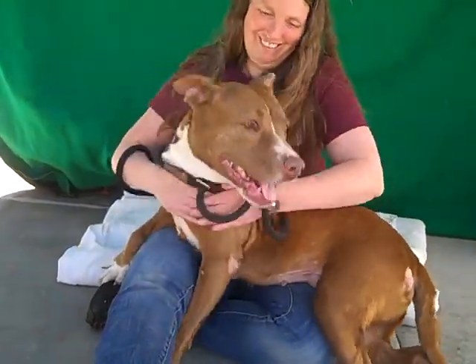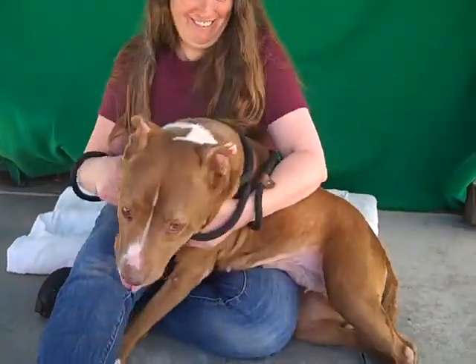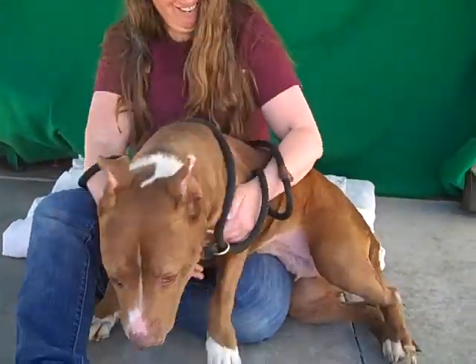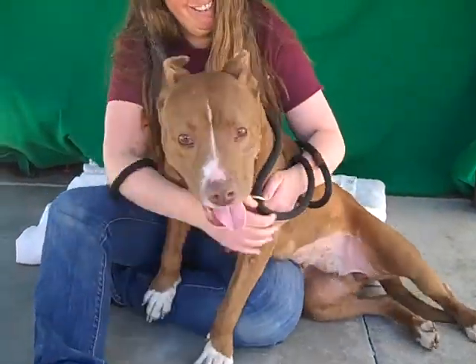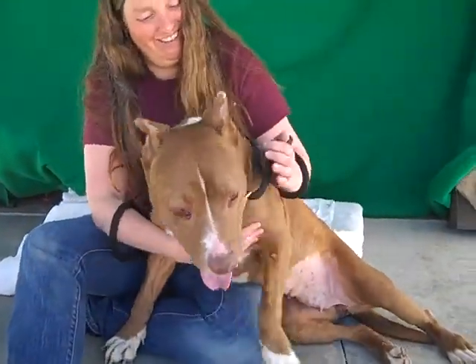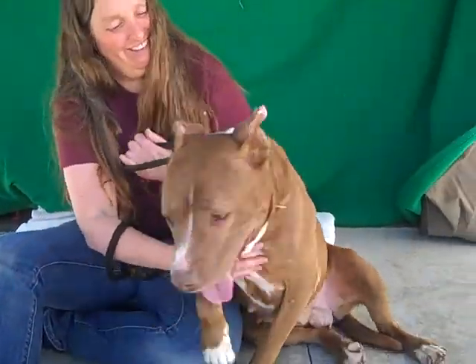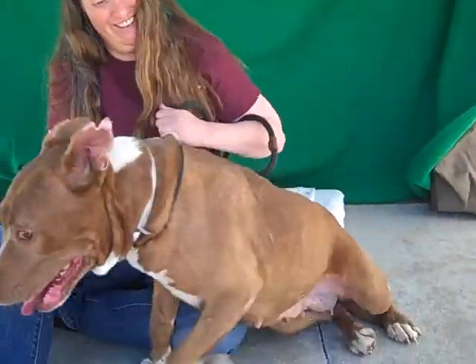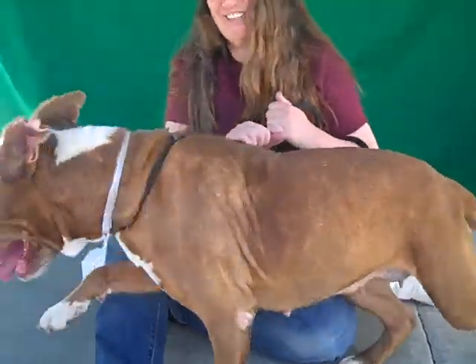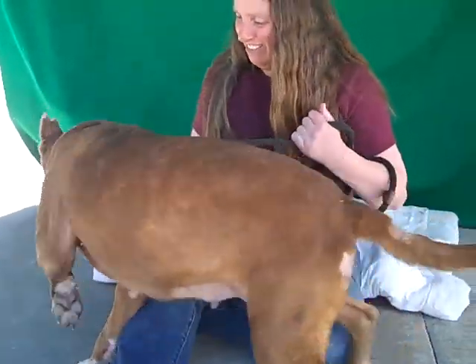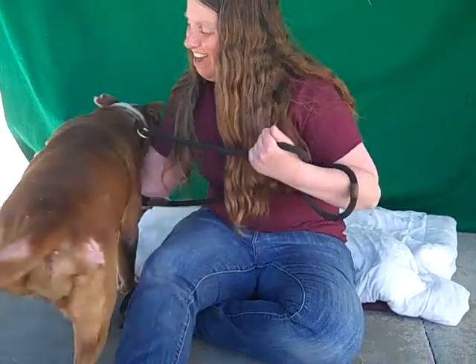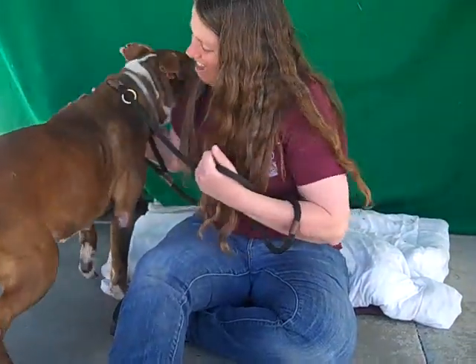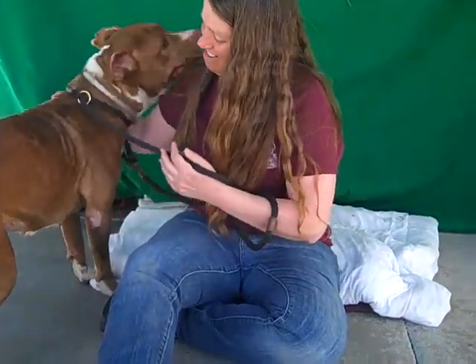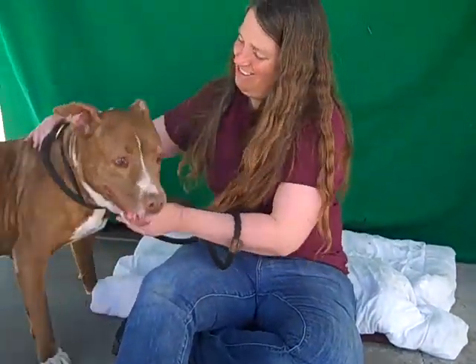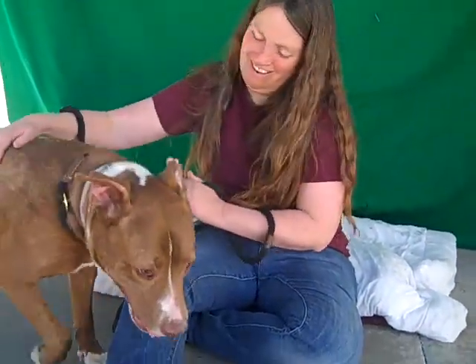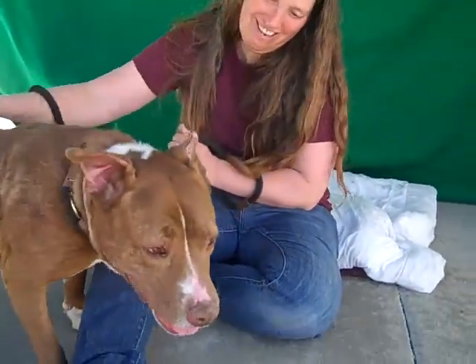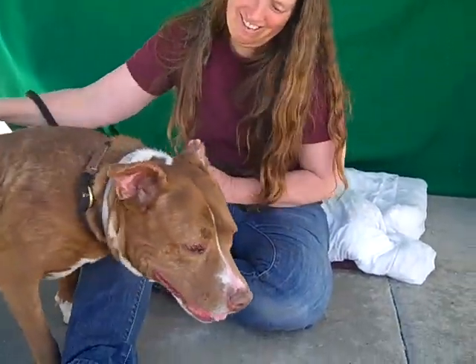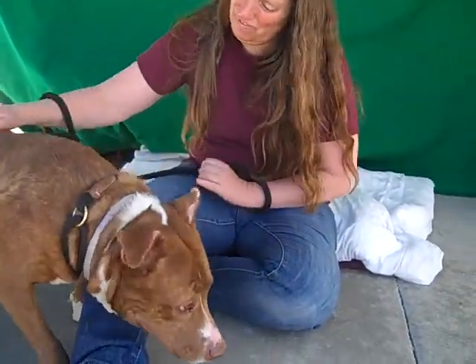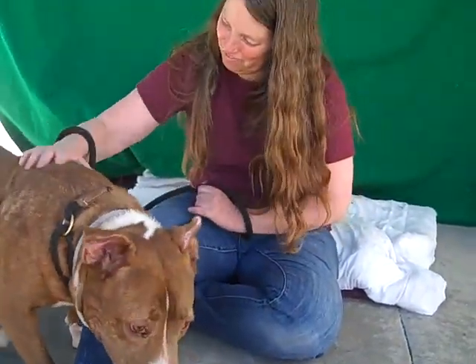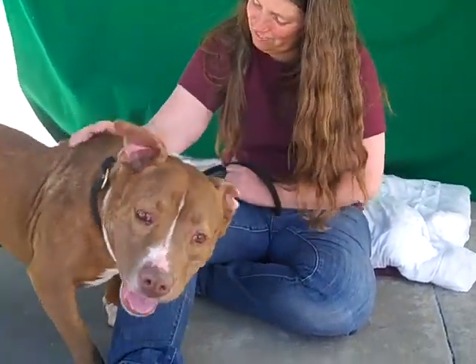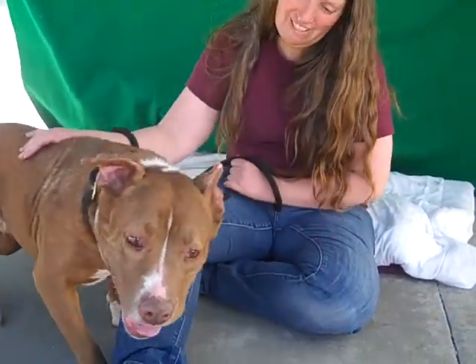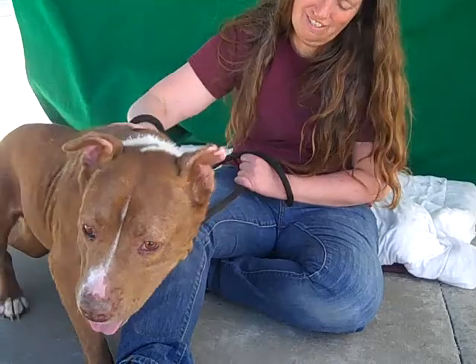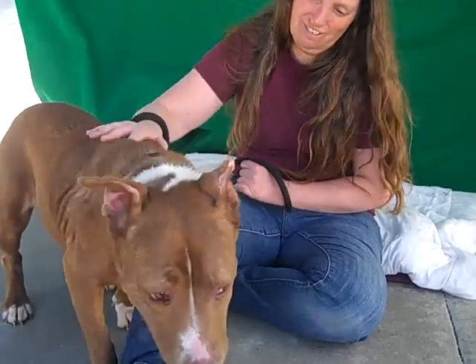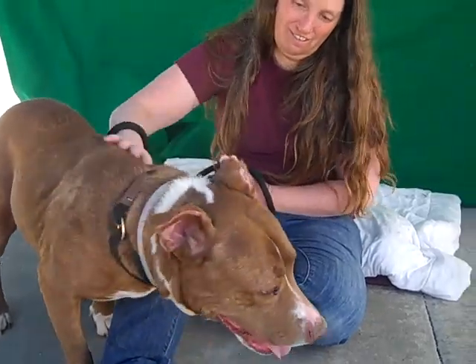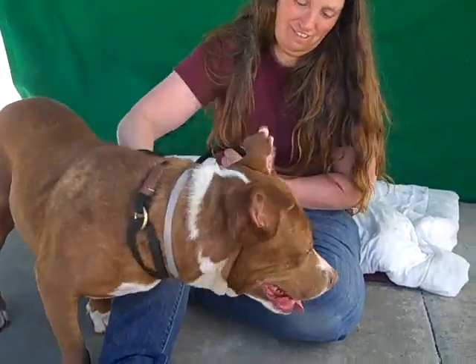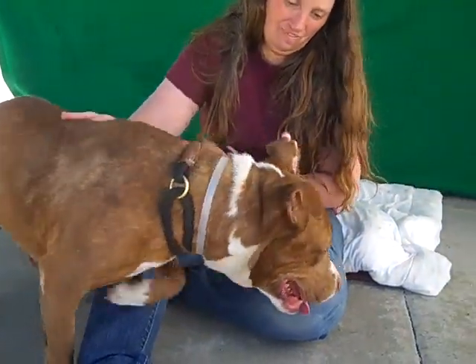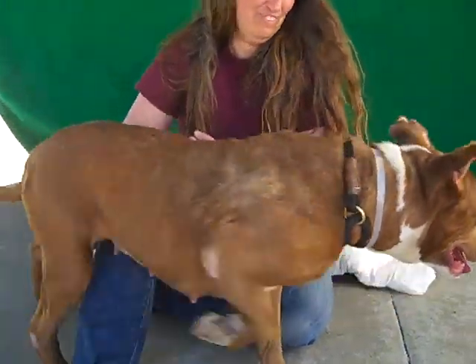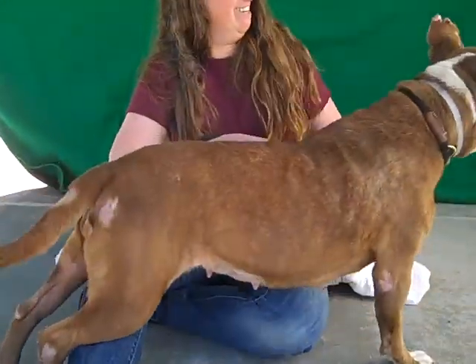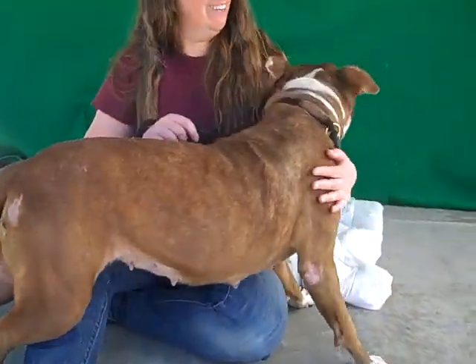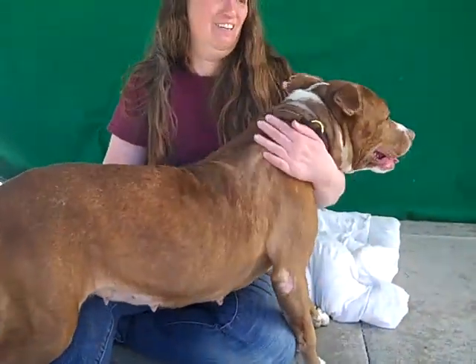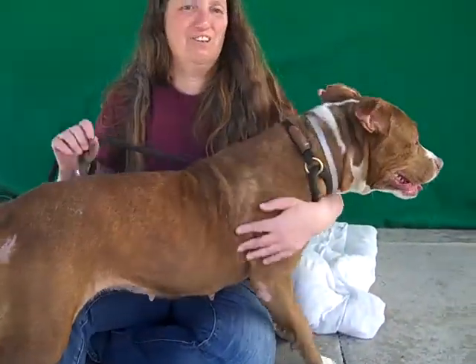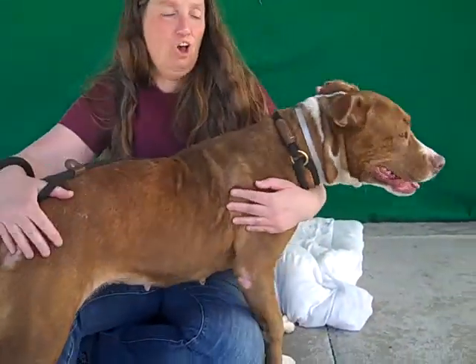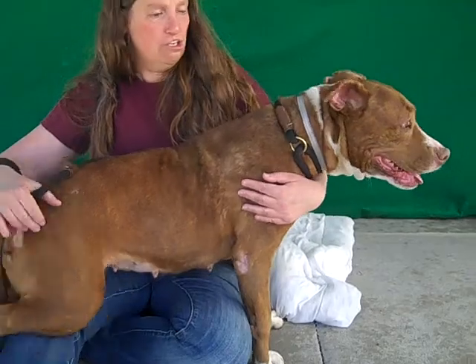As you can see, she's just all about love. She's so happy to be out with her good friend, our volunteer Kristen, here today. She's all about charm. We've had the opportunity to see her out with a bunch of different people, including some young kids. Kristen, can you tell us about that?